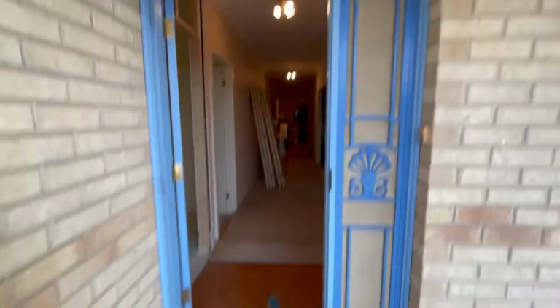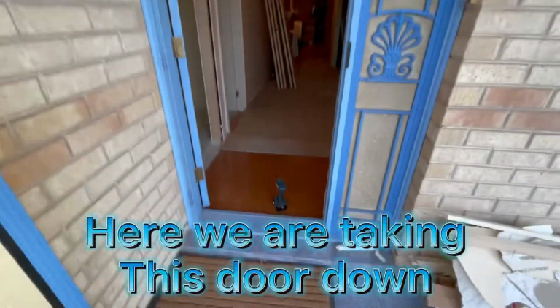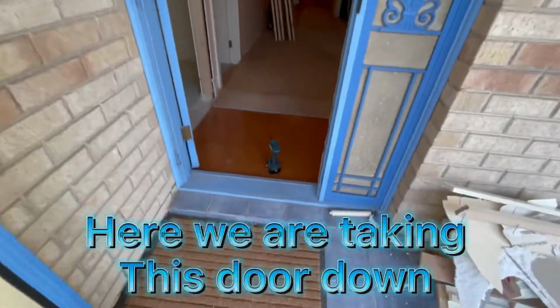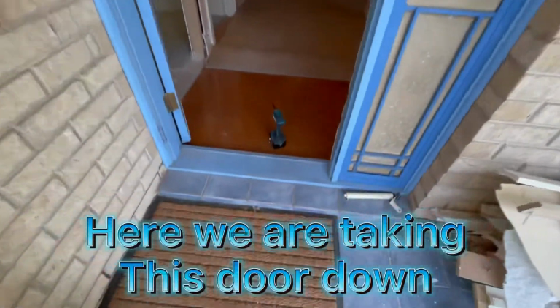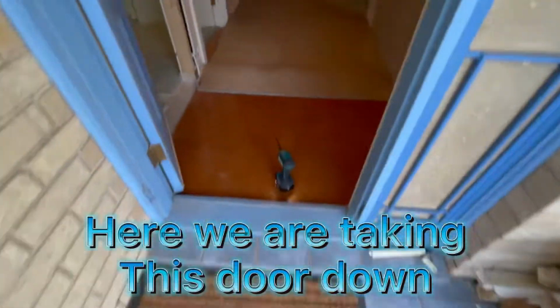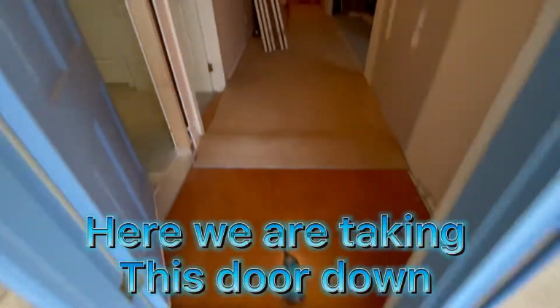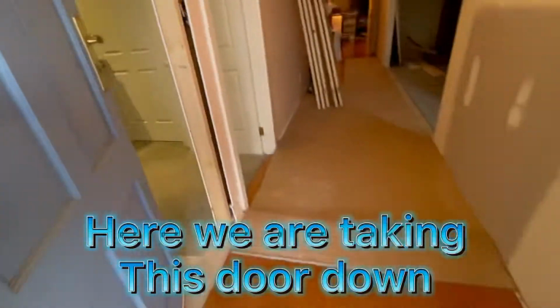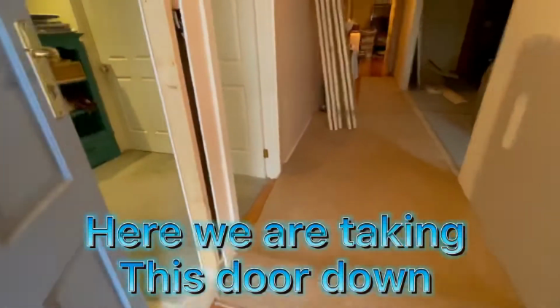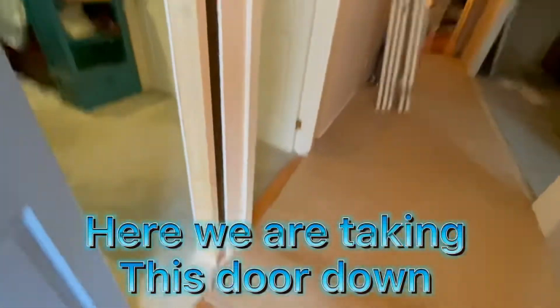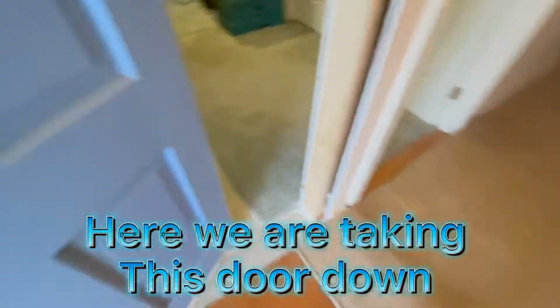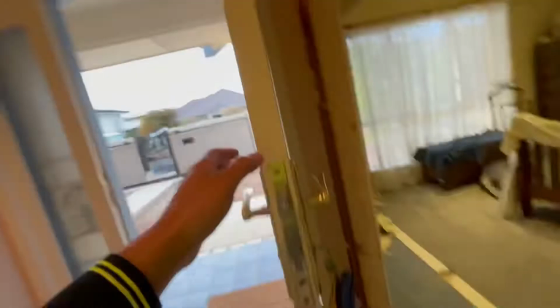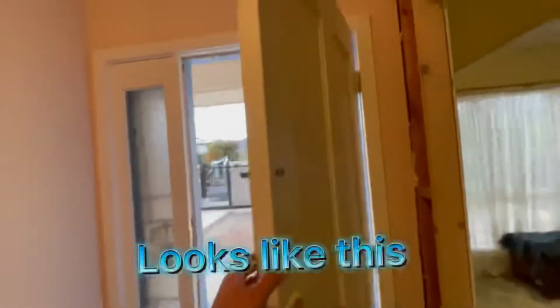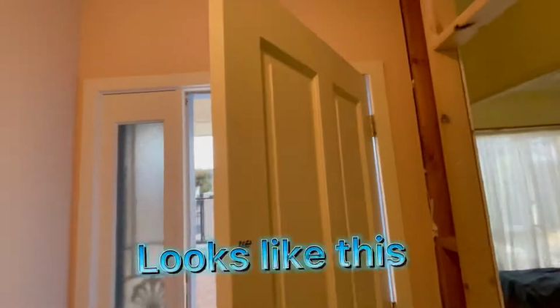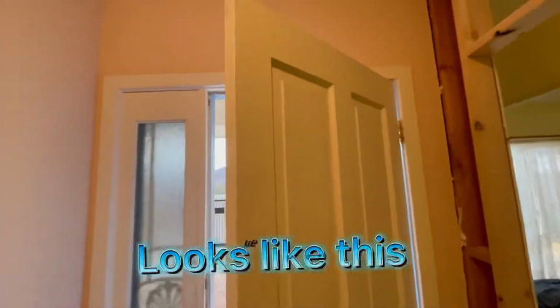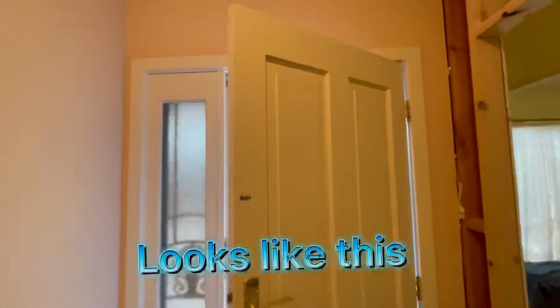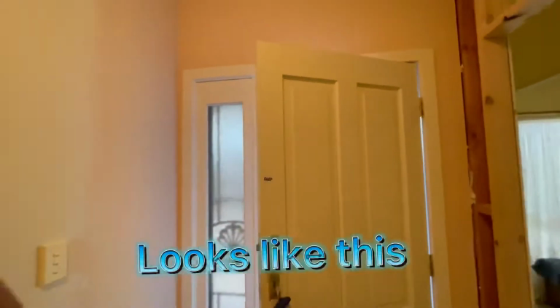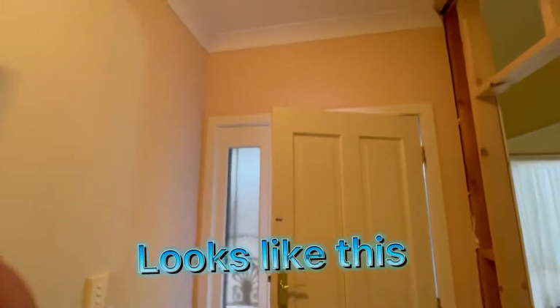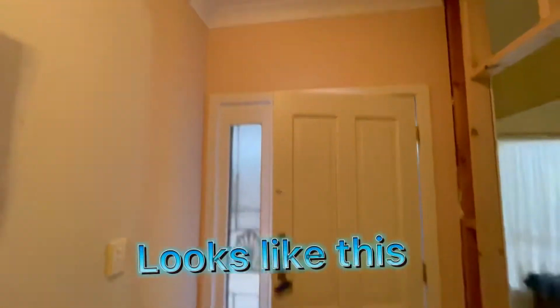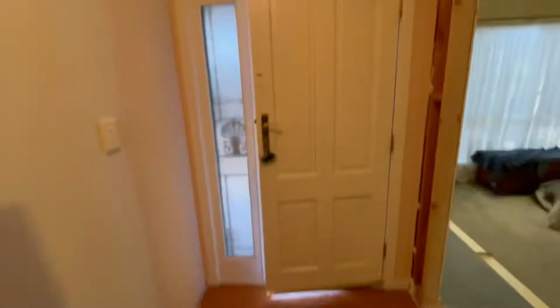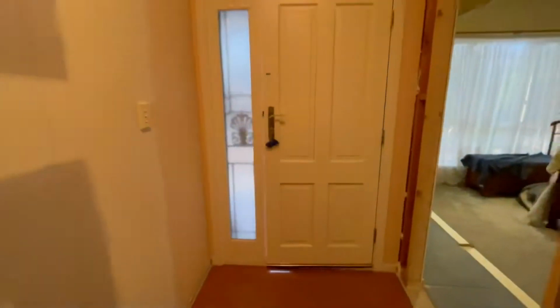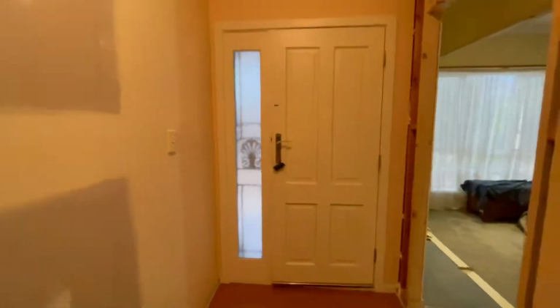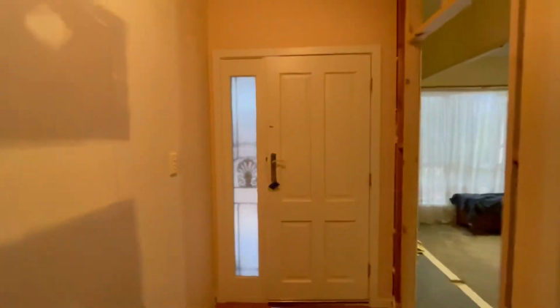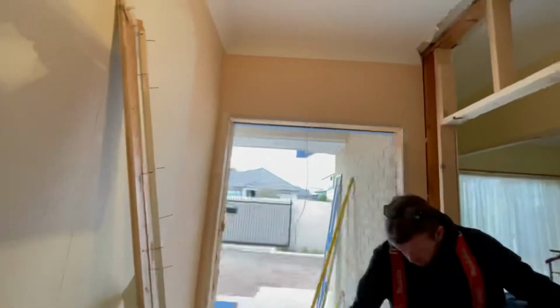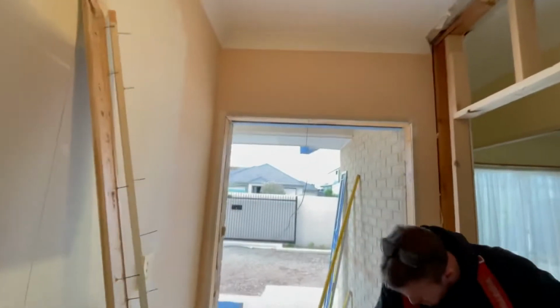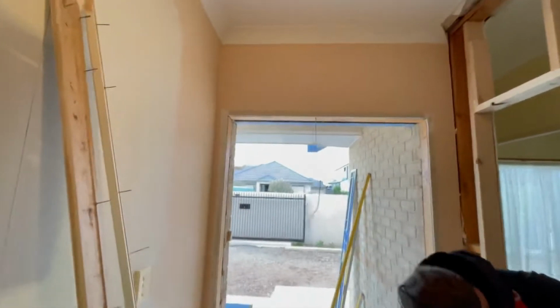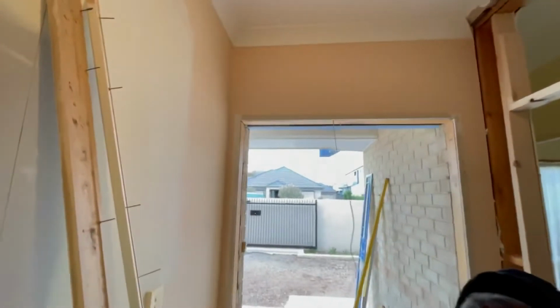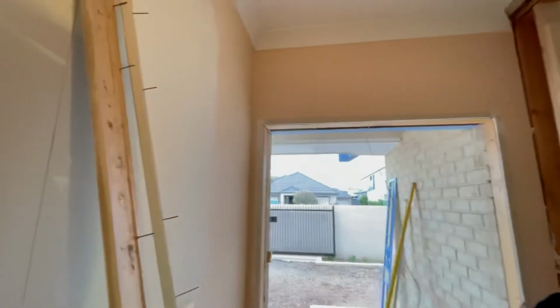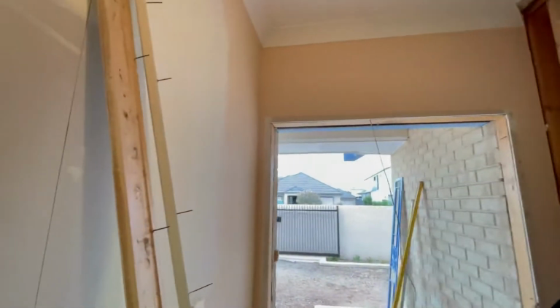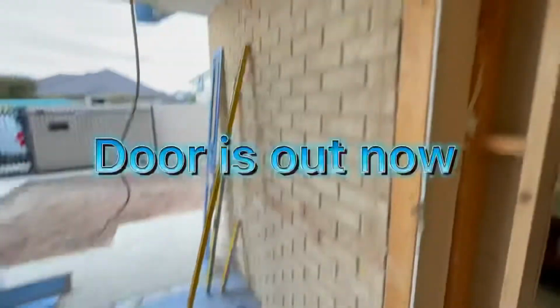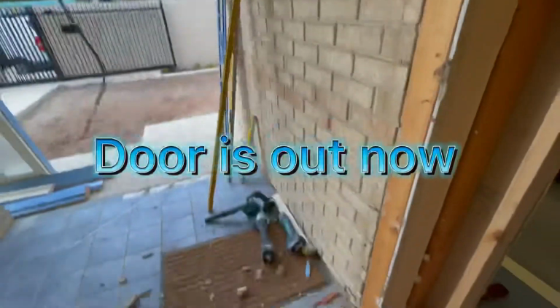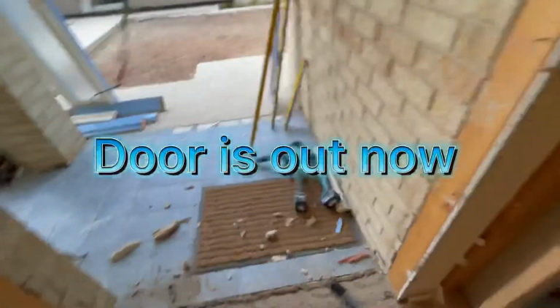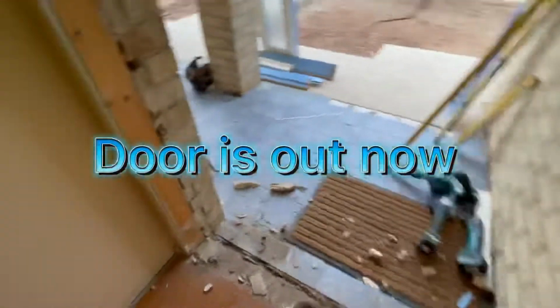Here we are taking this door down. Looks like this. Door is out now.